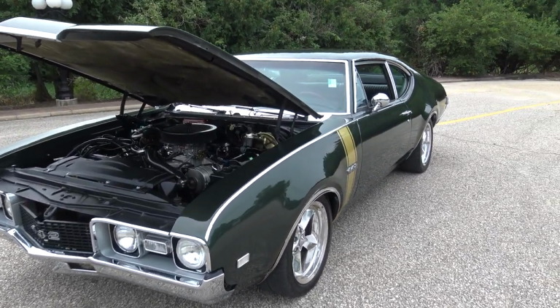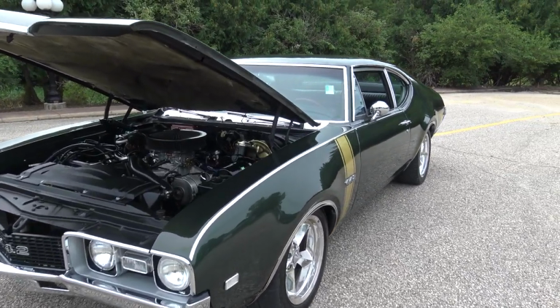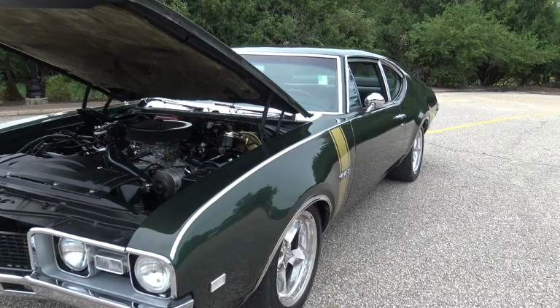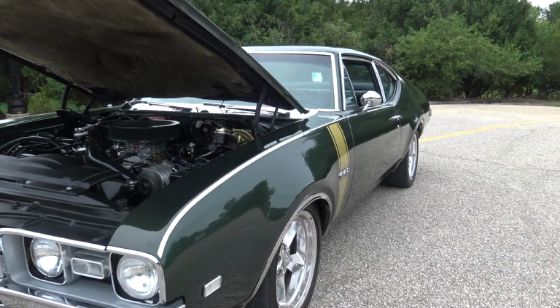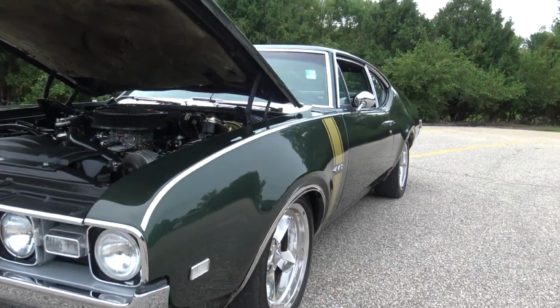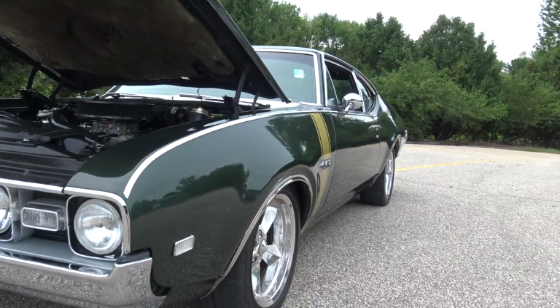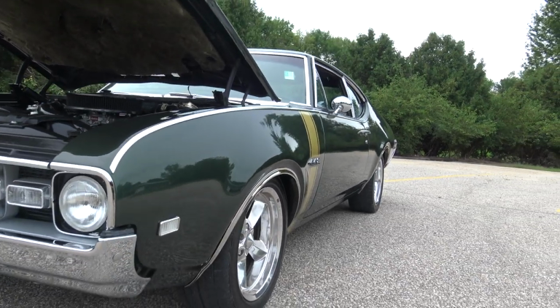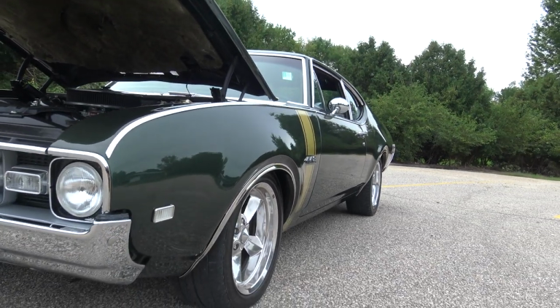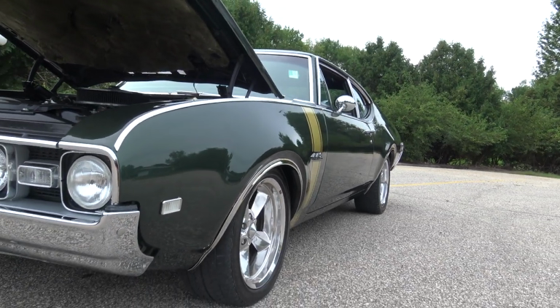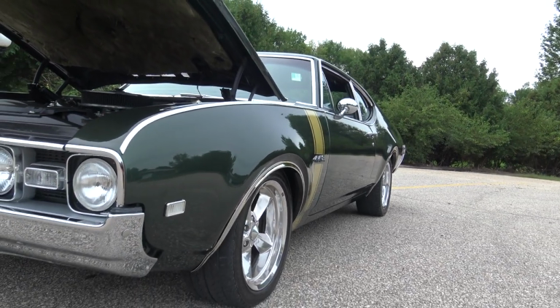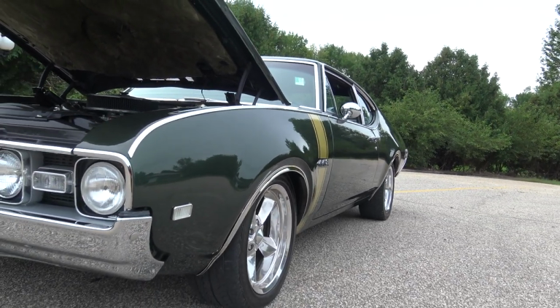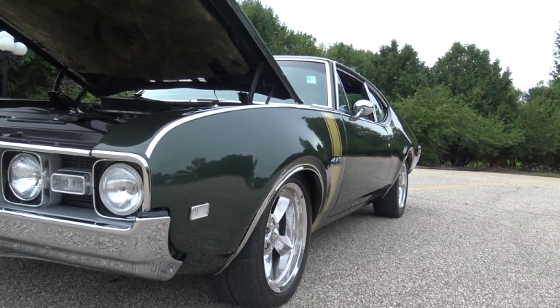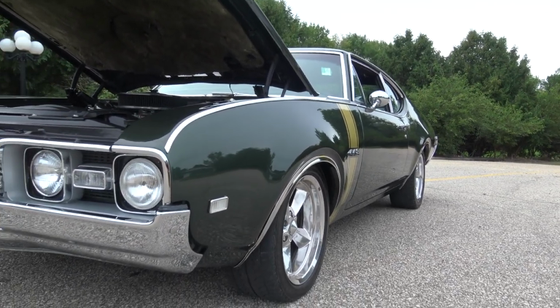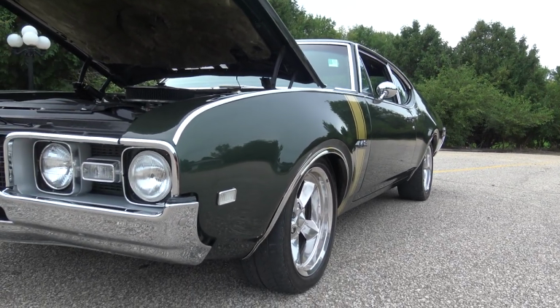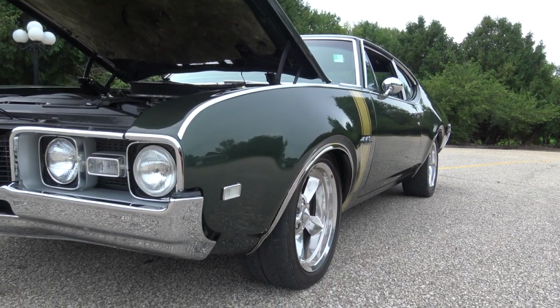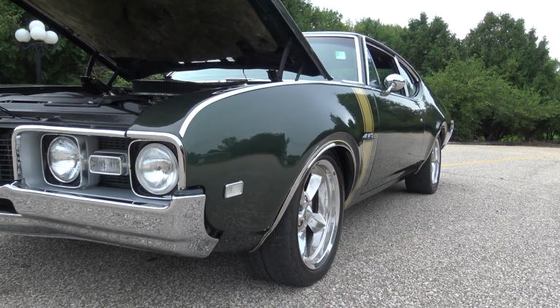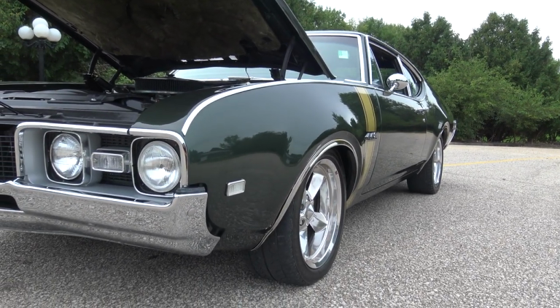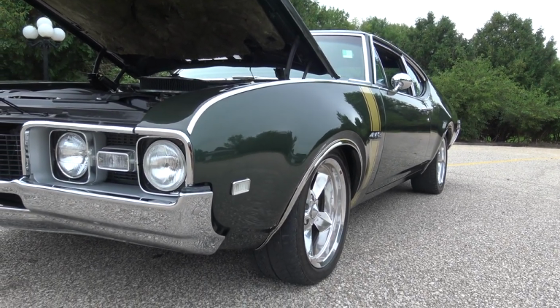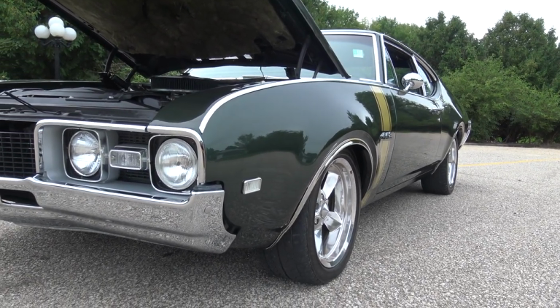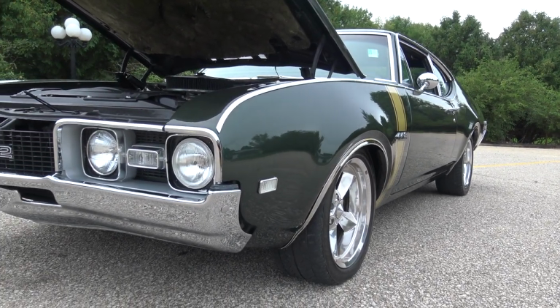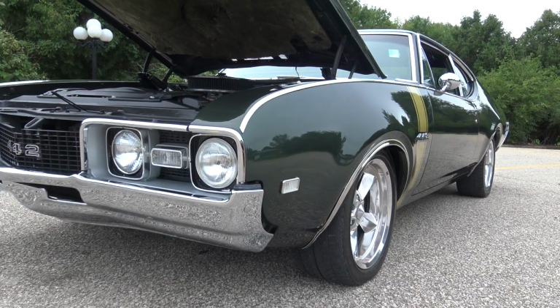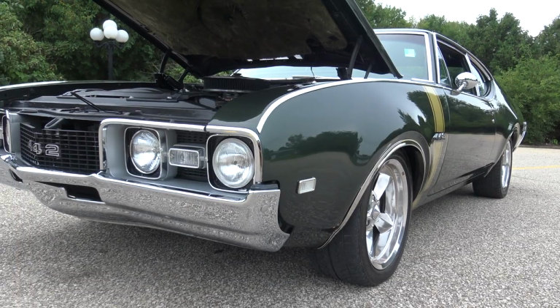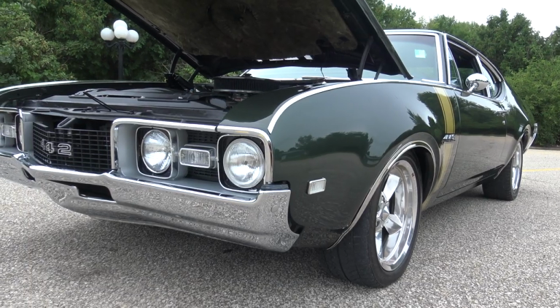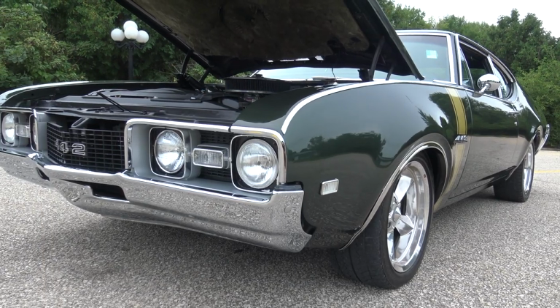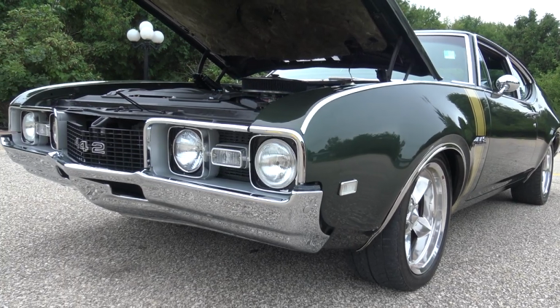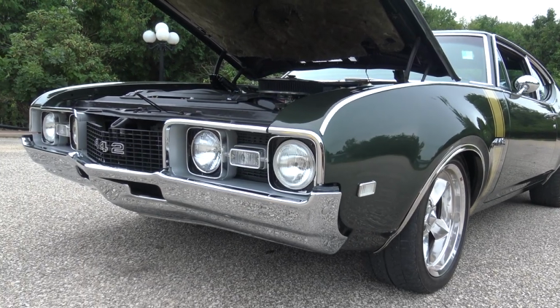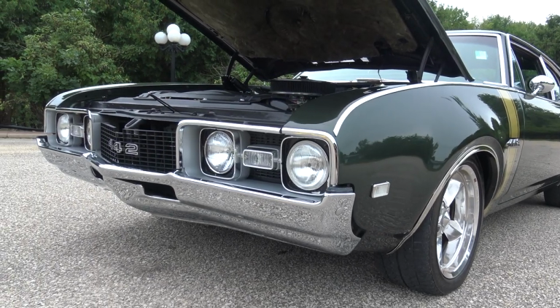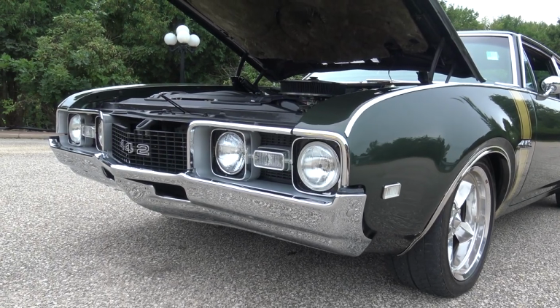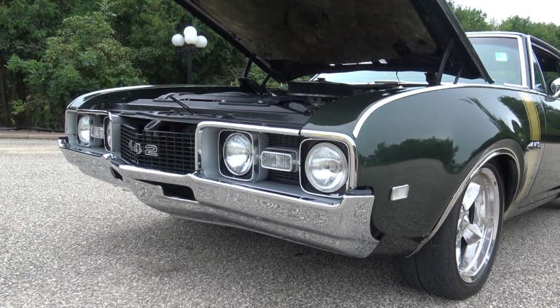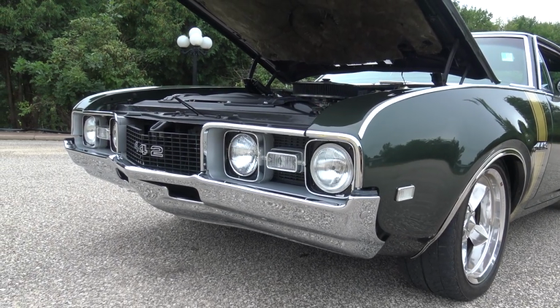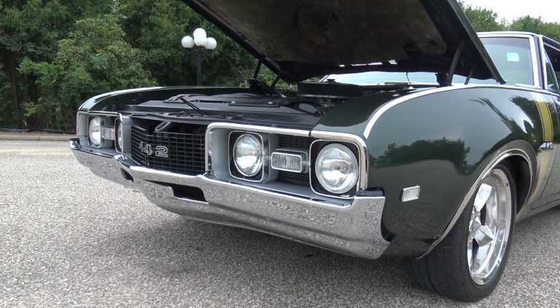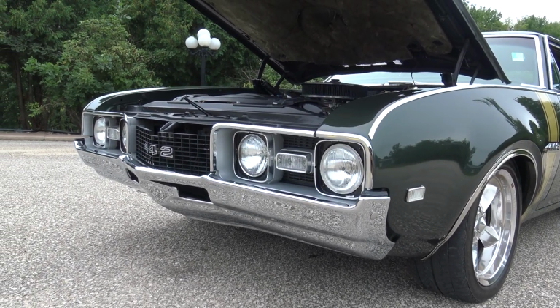This car just has that nice lowered look. Laser straight from front to back. It's got a brand new bumper on the front. The grille is in great shape.